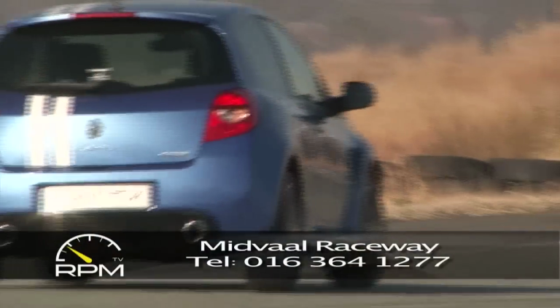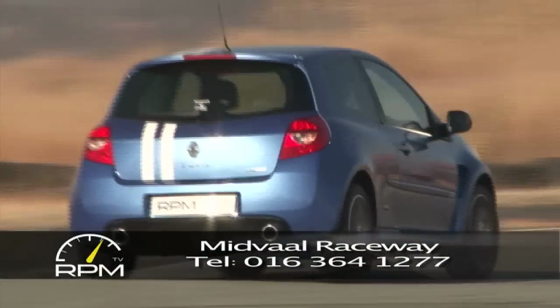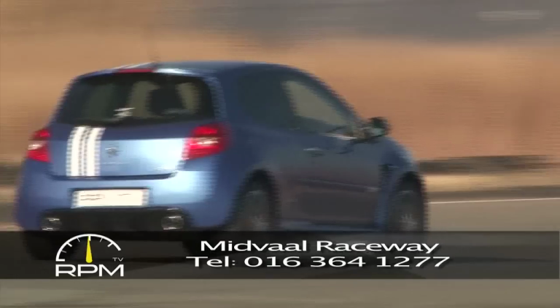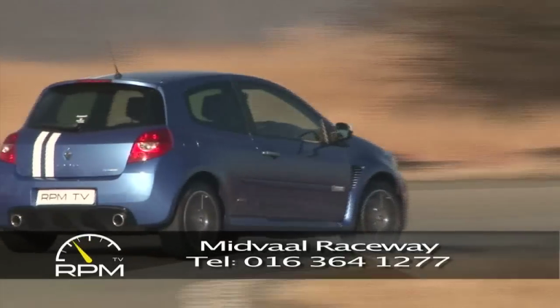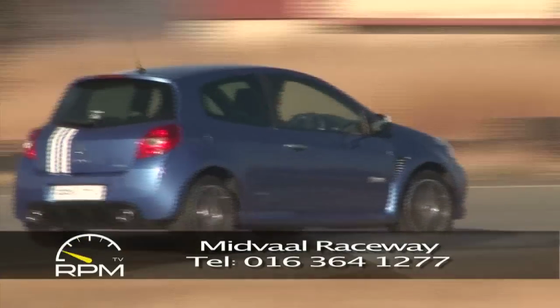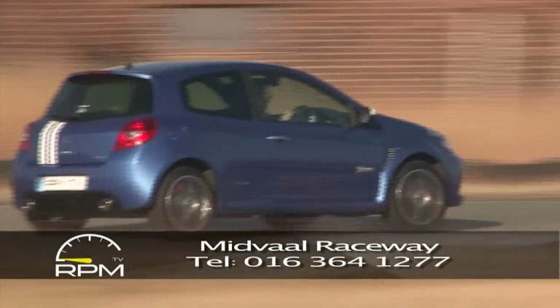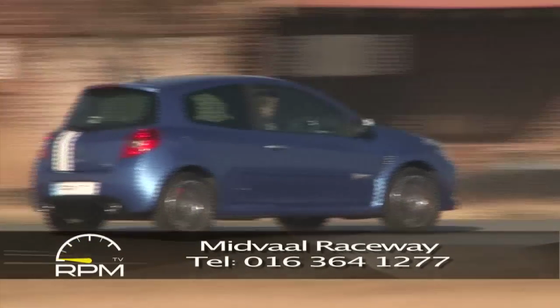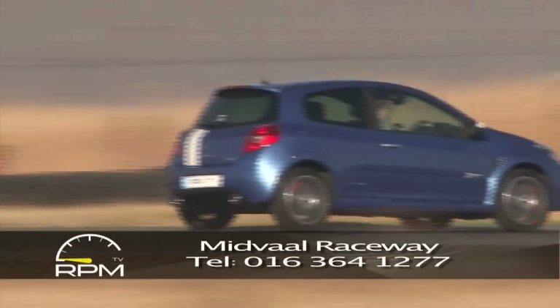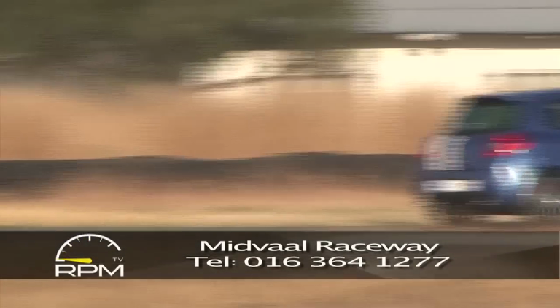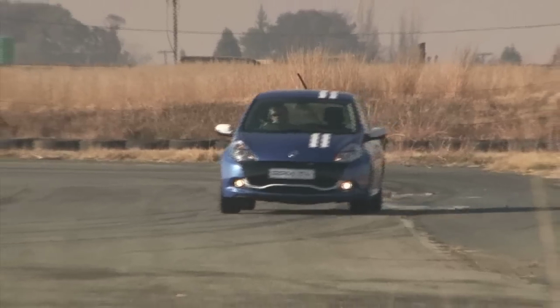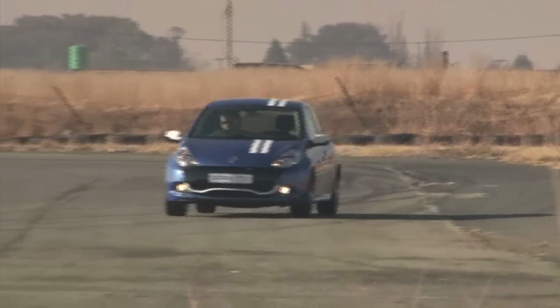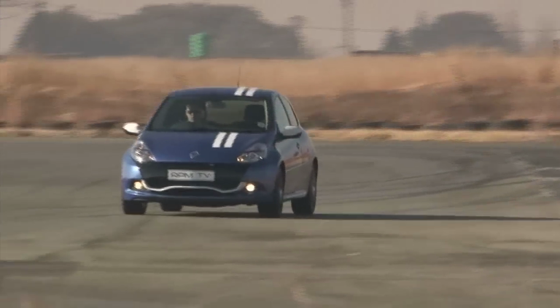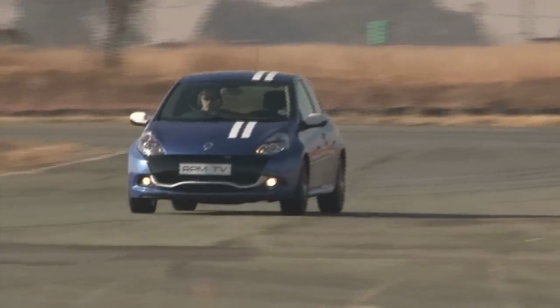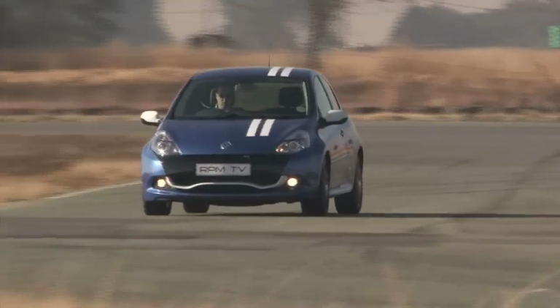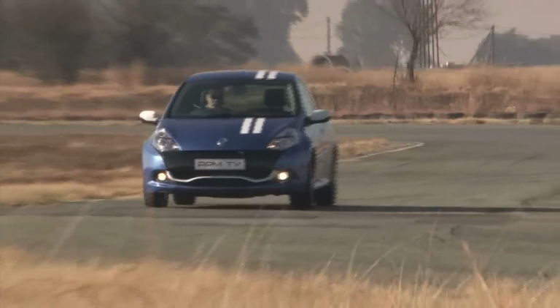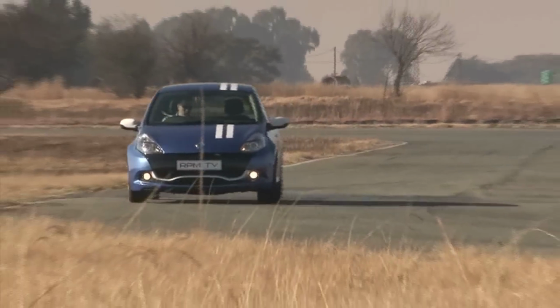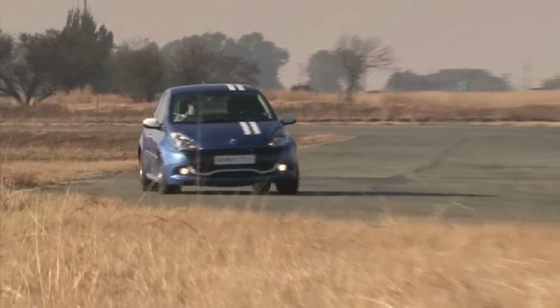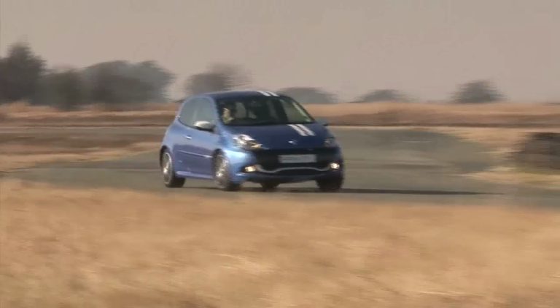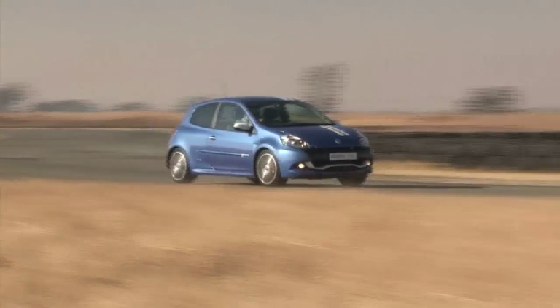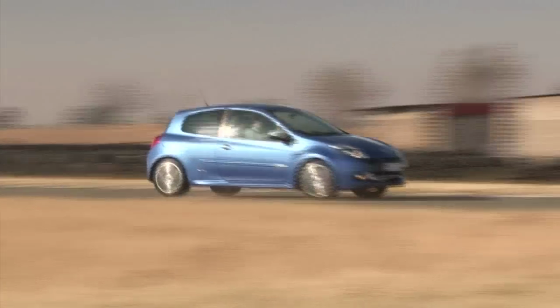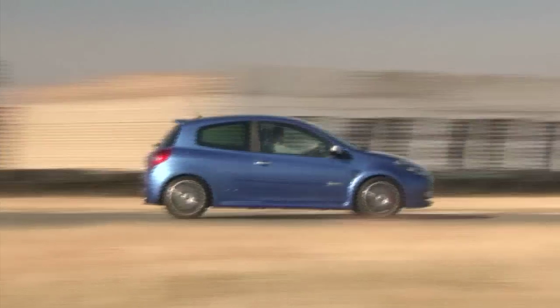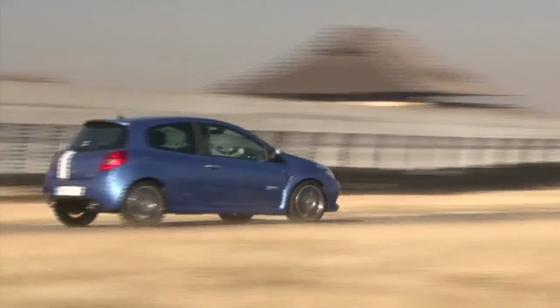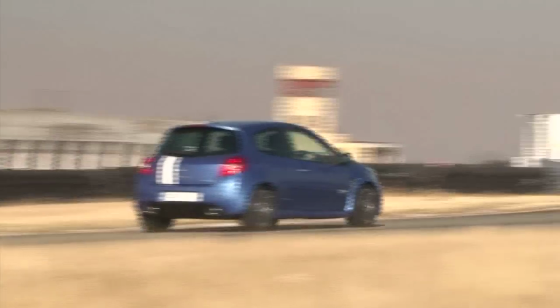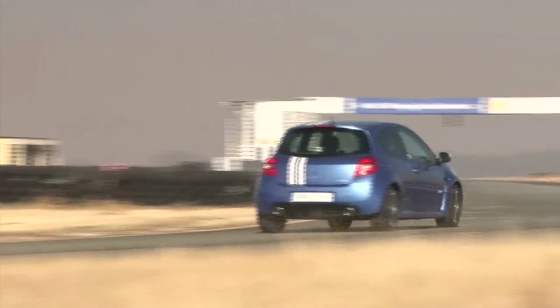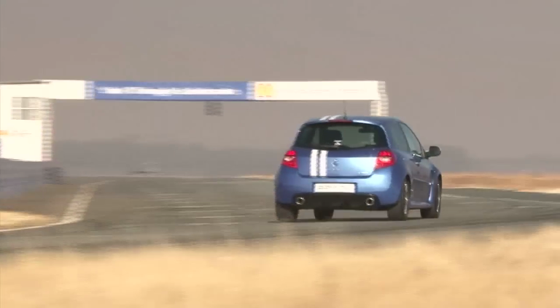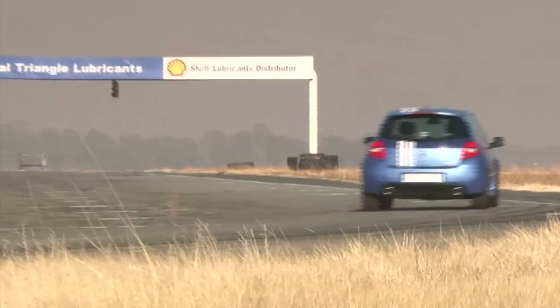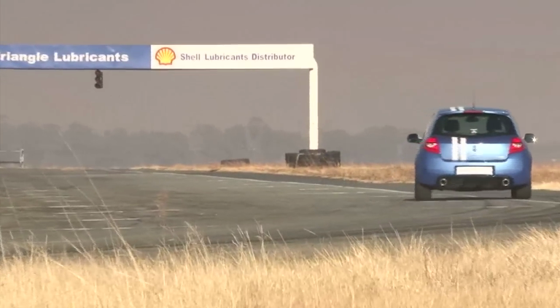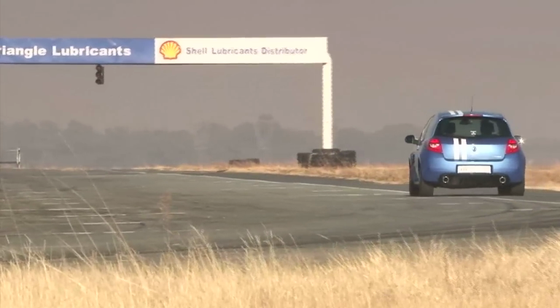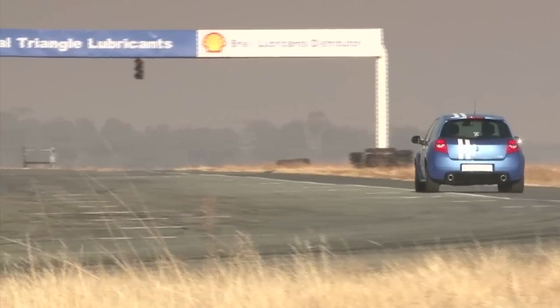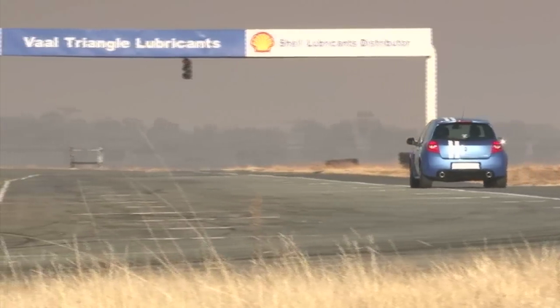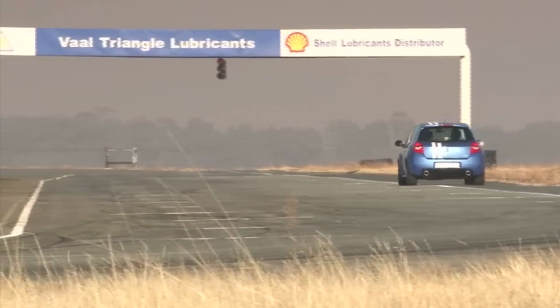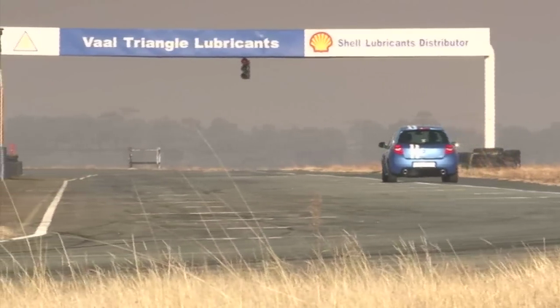Let me put it this way: if you've ever found yourself stuck in traffic behind any car that you might think is superior, the Clio RS Gordini manages to magically delete those feelings of inadequacy. It isn't the most powerful or expensive or most advanced, but it is a very special car indeed.